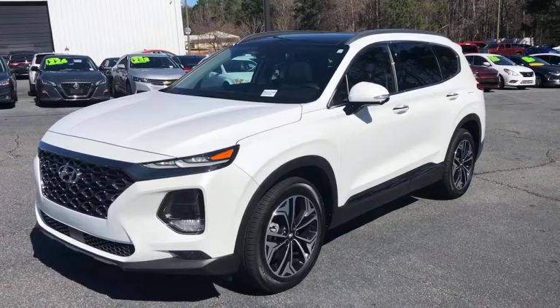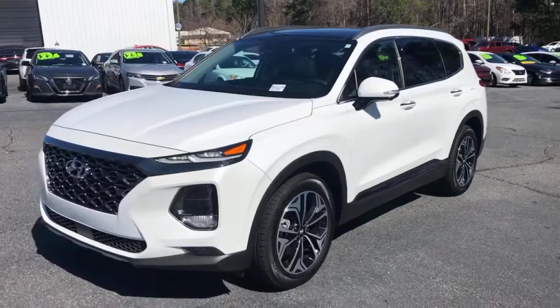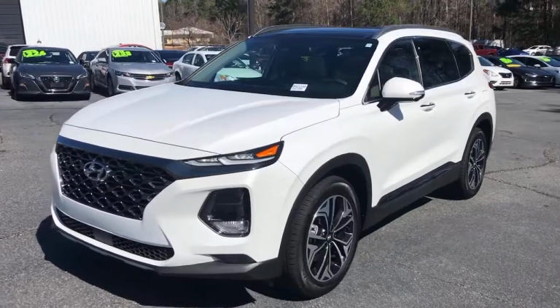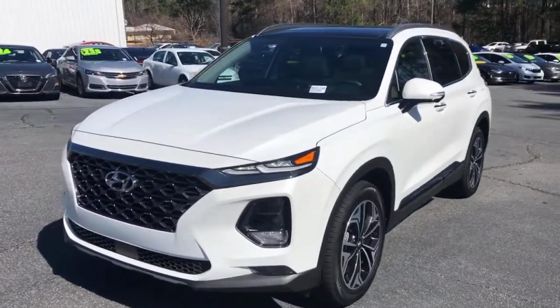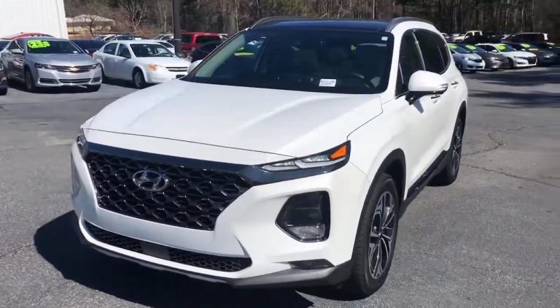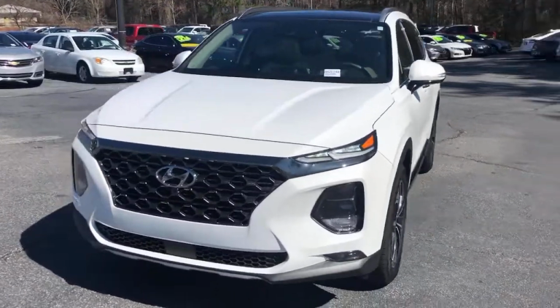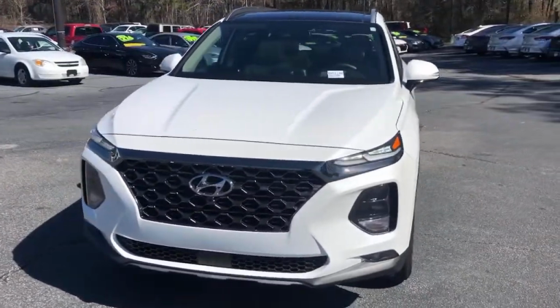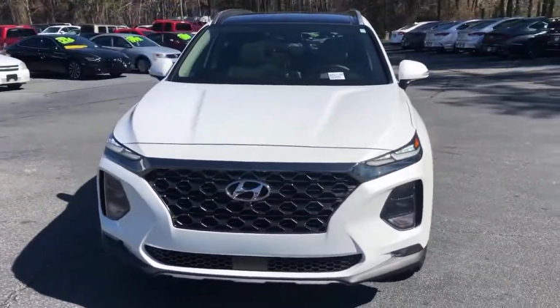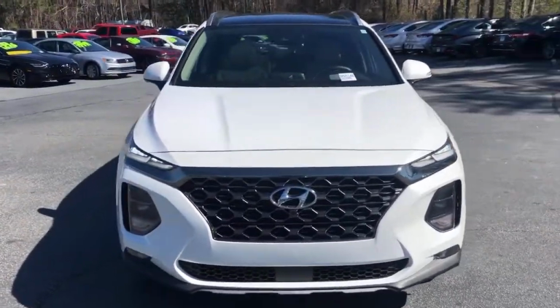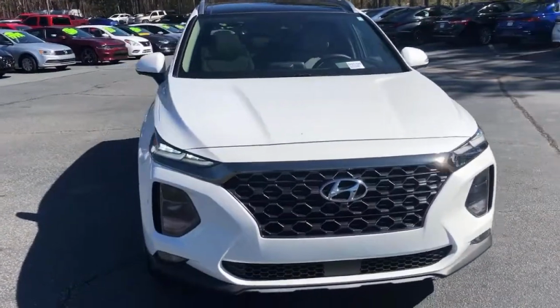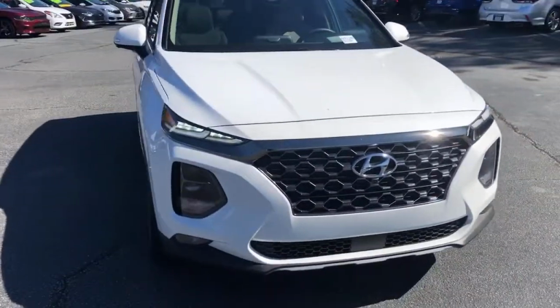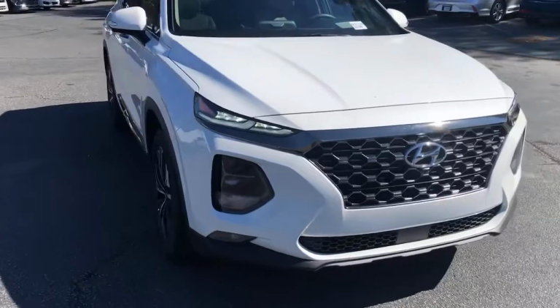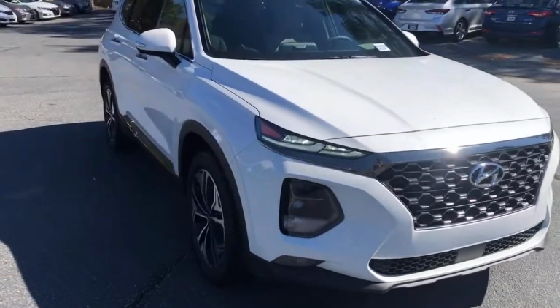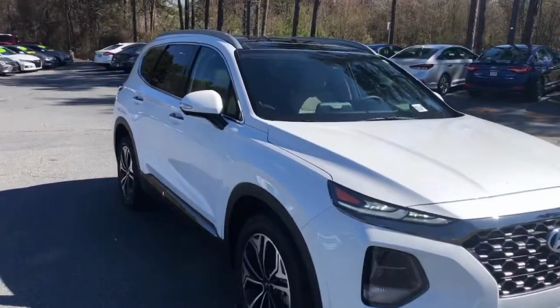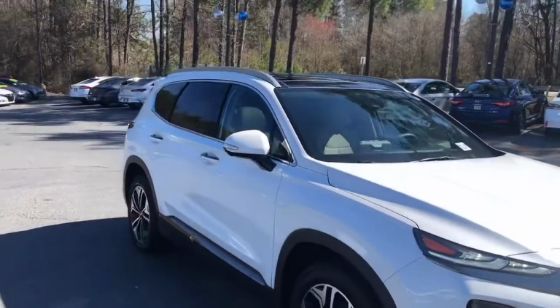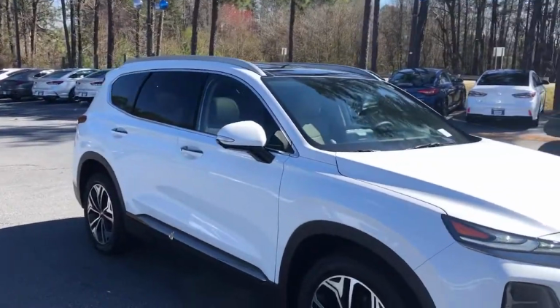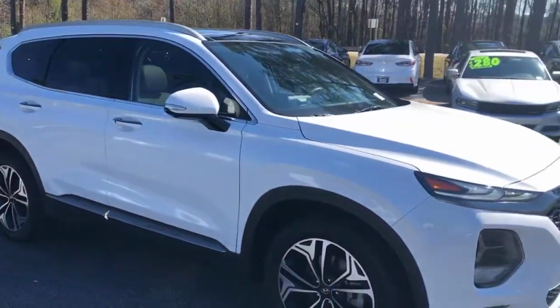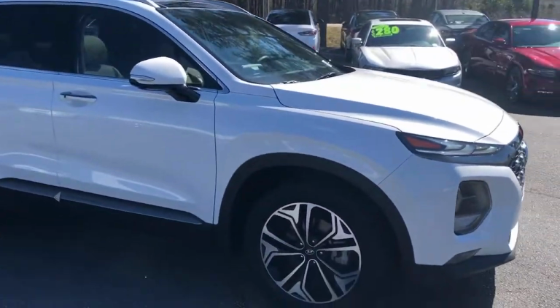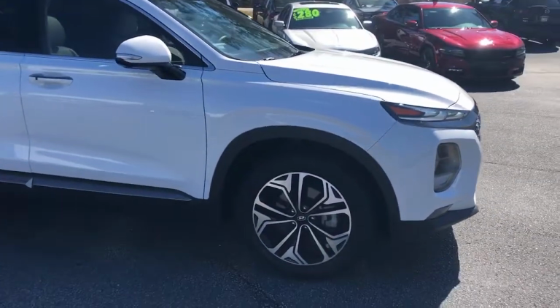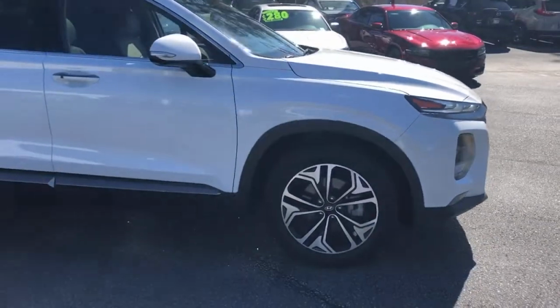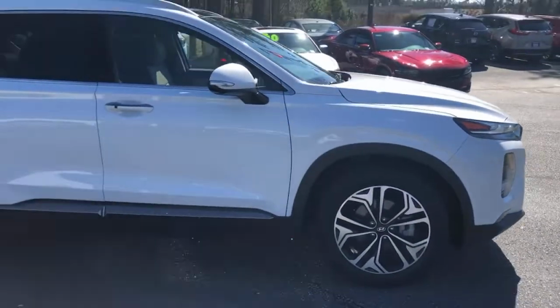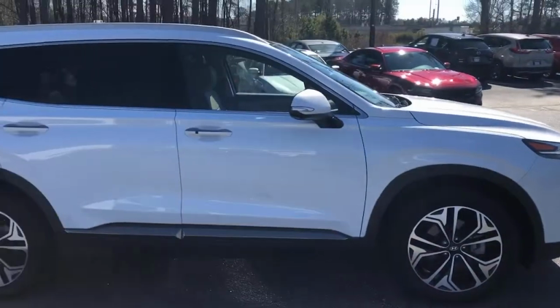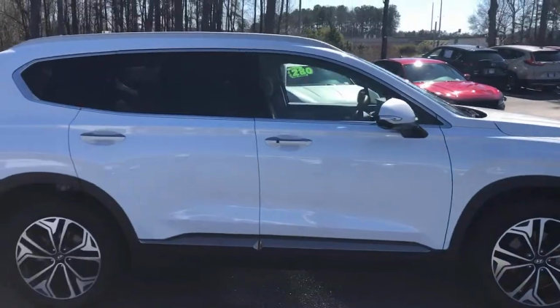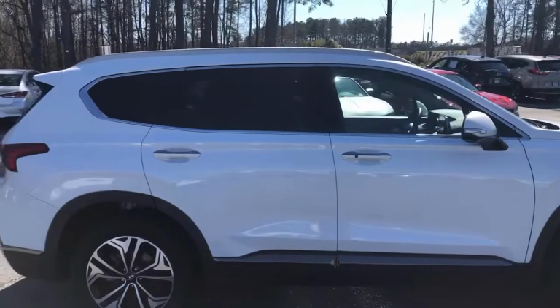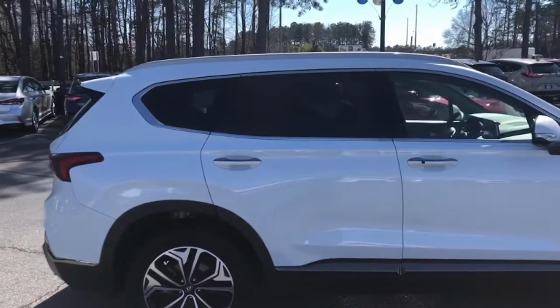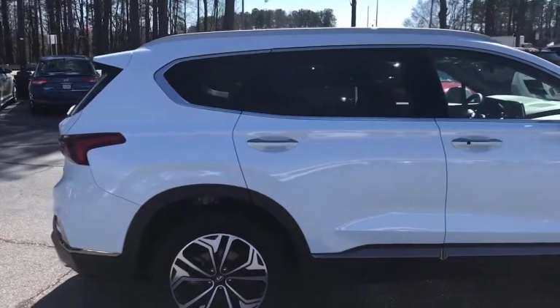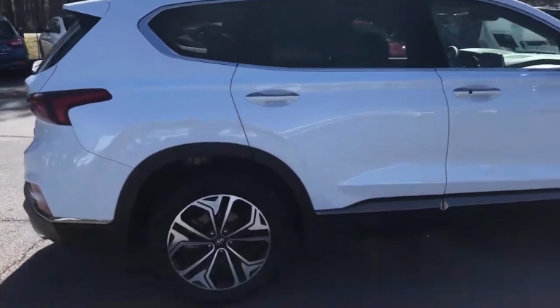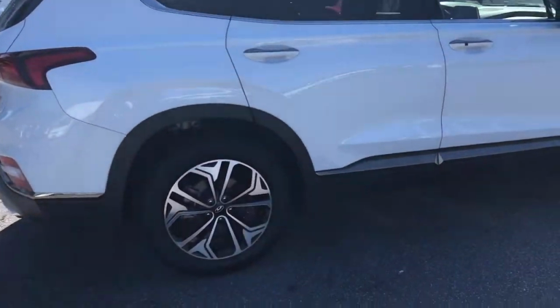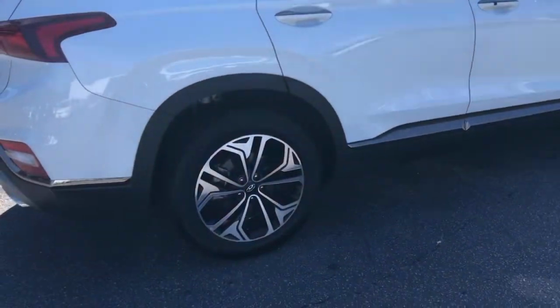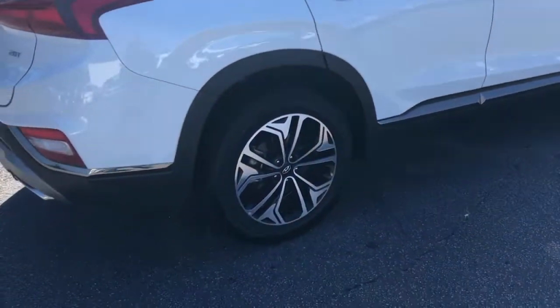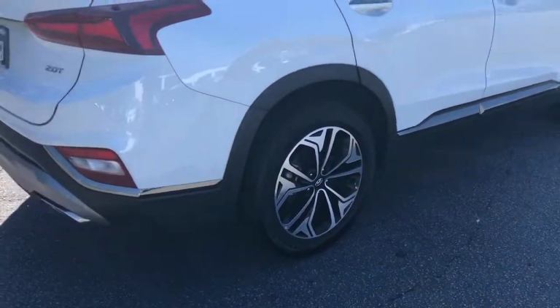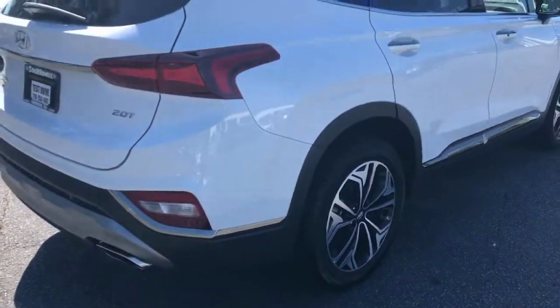You will love the features of this 2020 Hyundai Santa Fe. This vehicle still has fewer than 10,000 miles on the clock, so it won't last long. Handsome and versatile, this Santa Fe brings ease and comfort to your busy lifestyle.